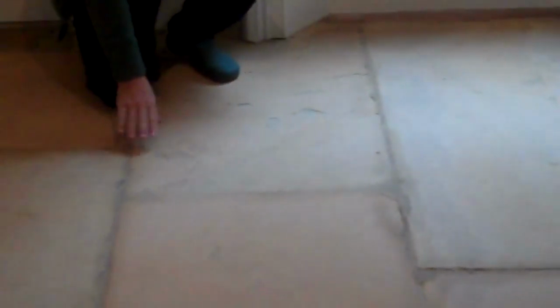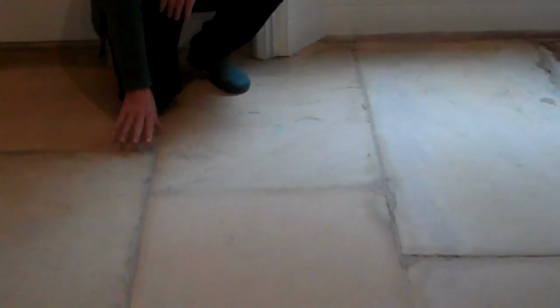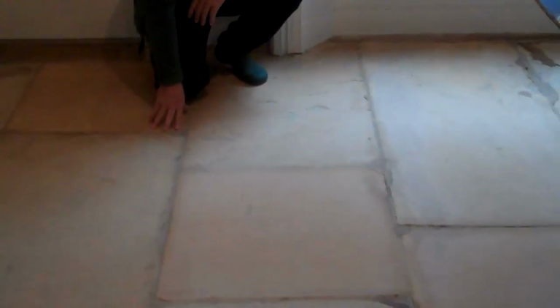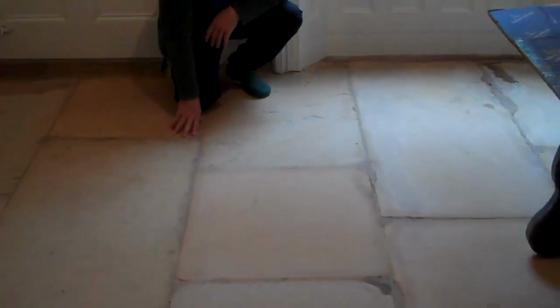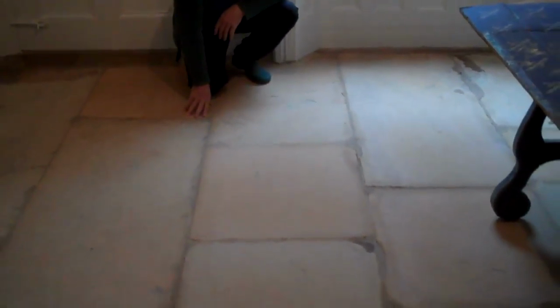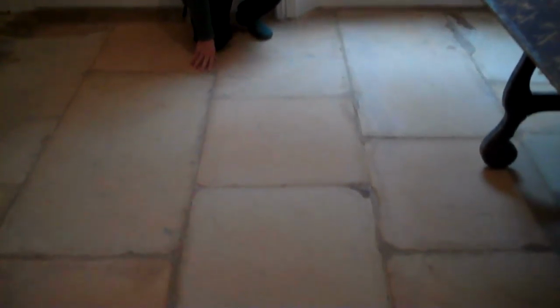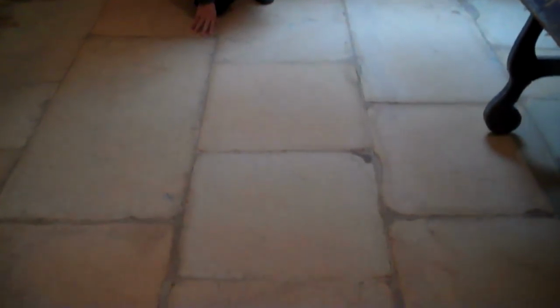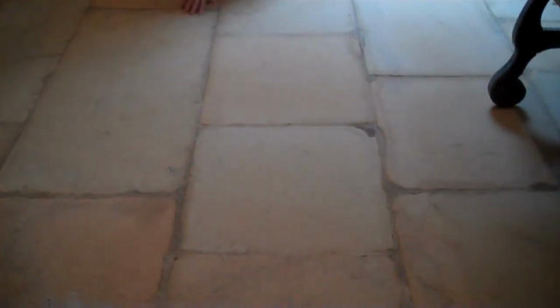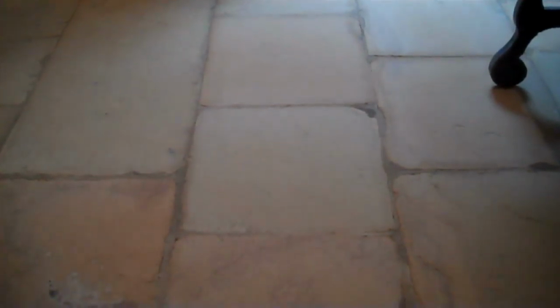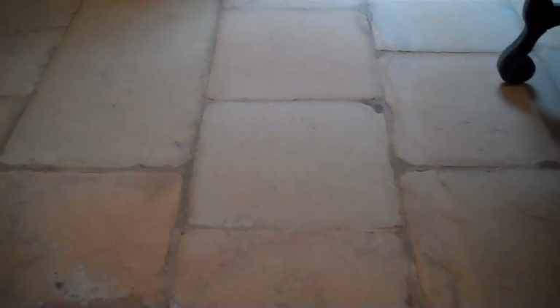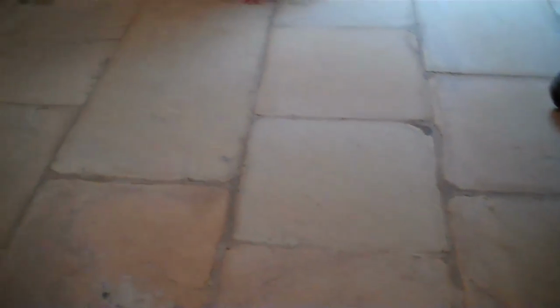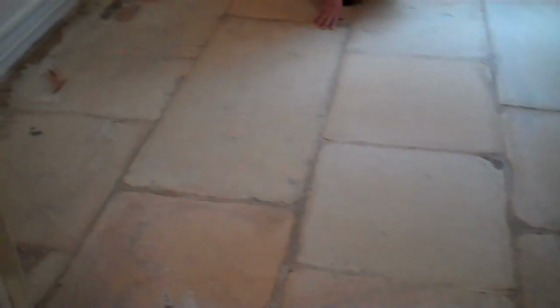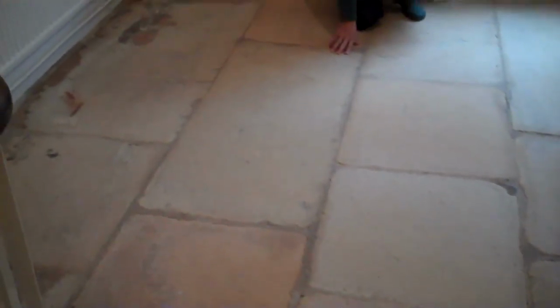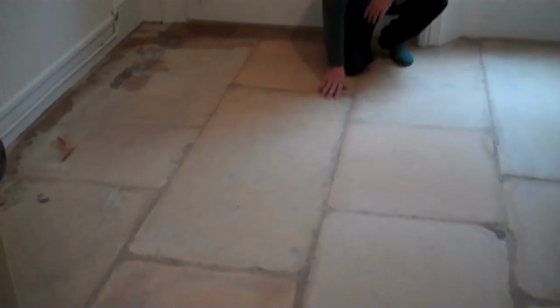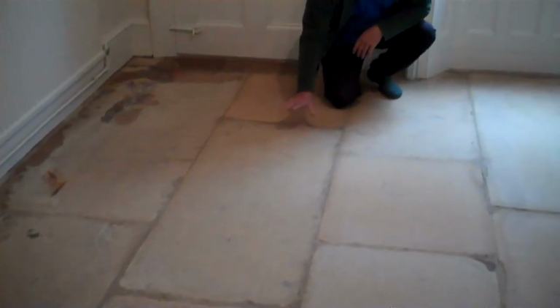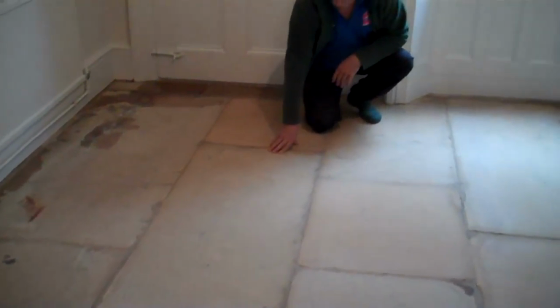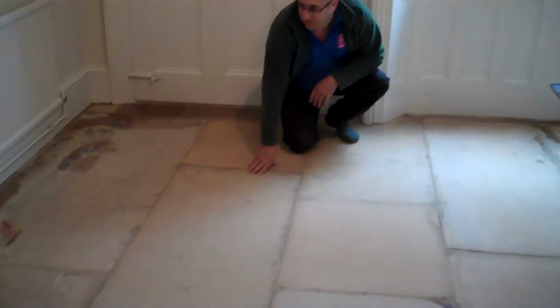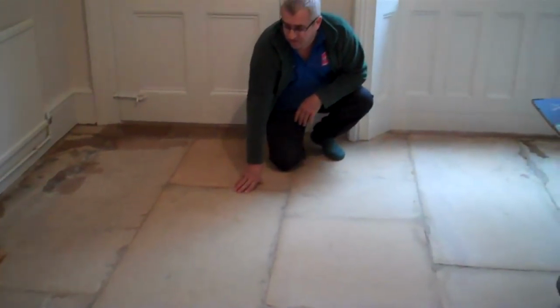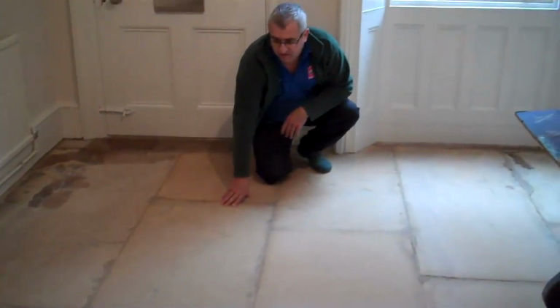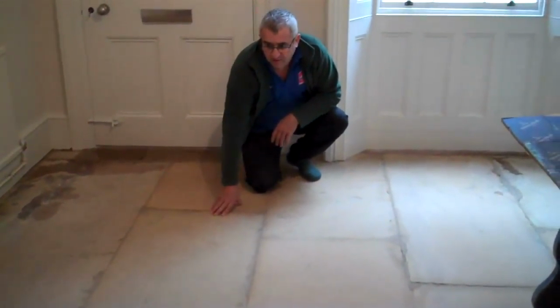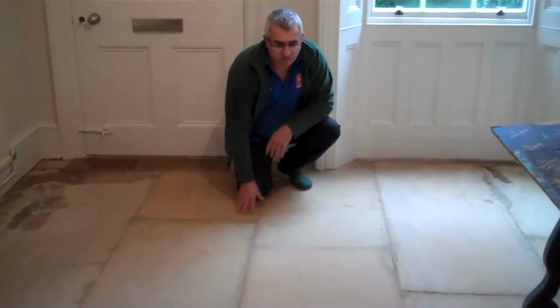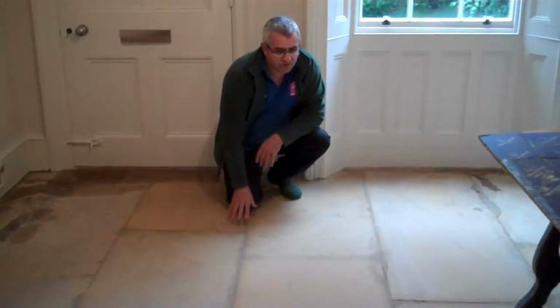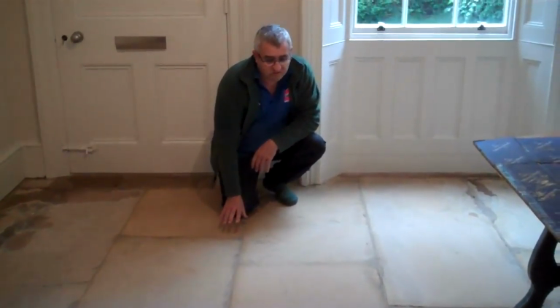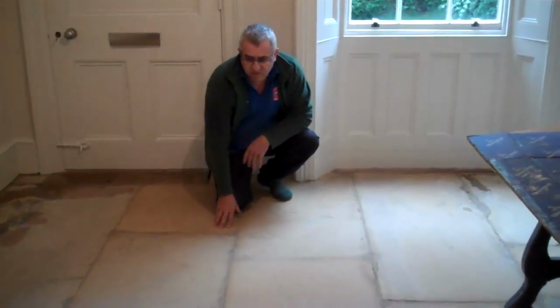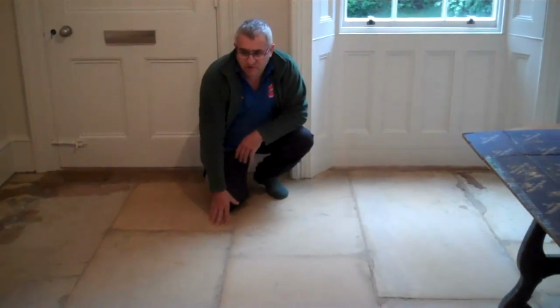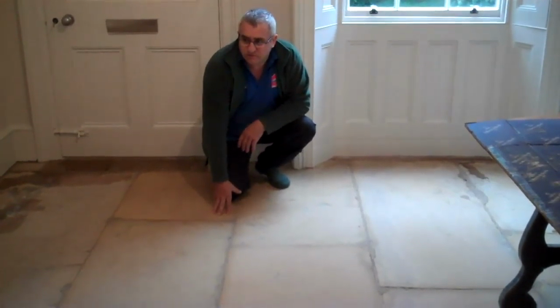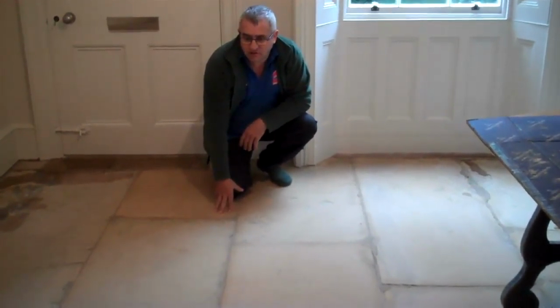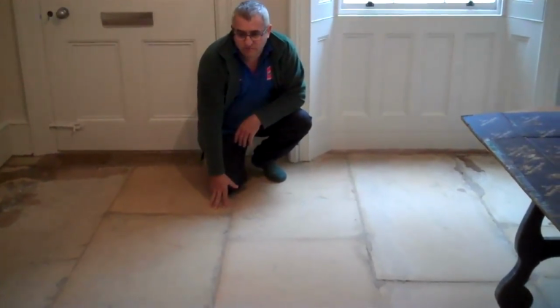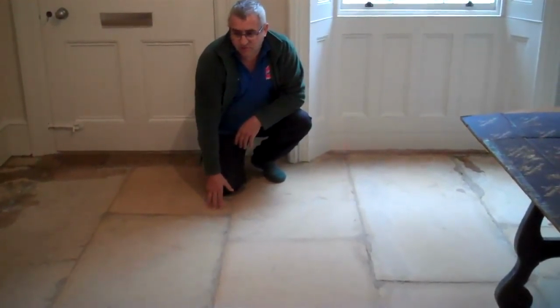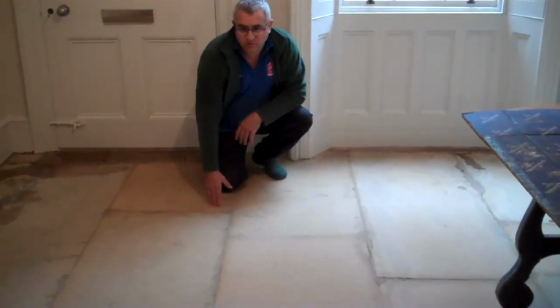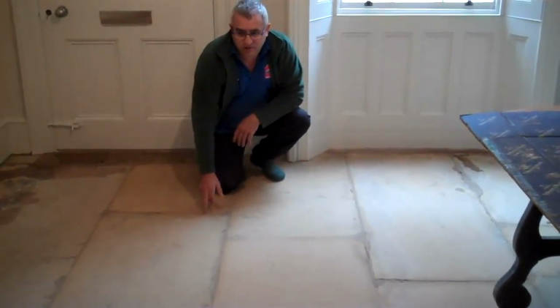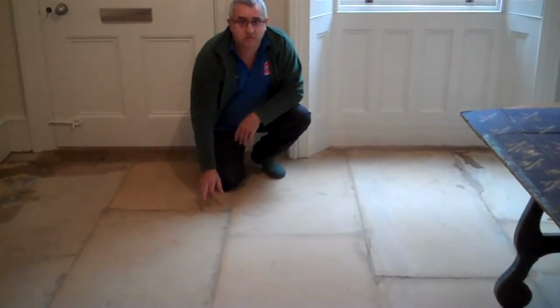By the way, this is a sandstone floor — it's not a new sandstone floor. We're going to seal this with a matt finish. It's a very old floor, well over 200 years old.